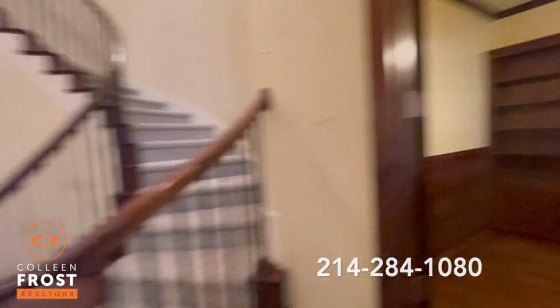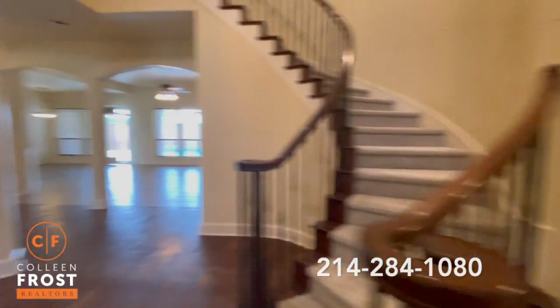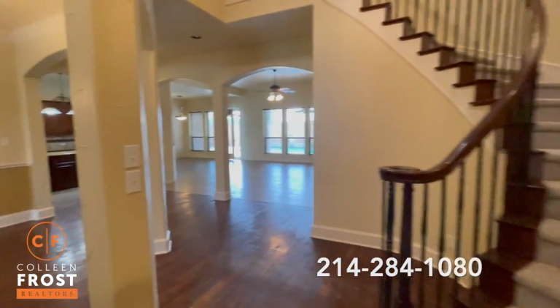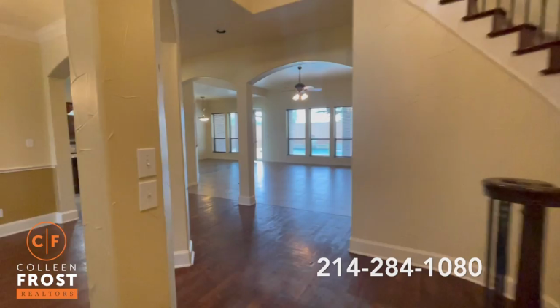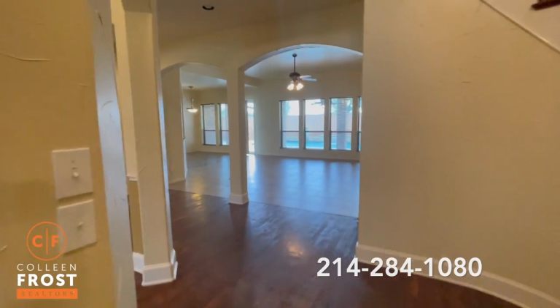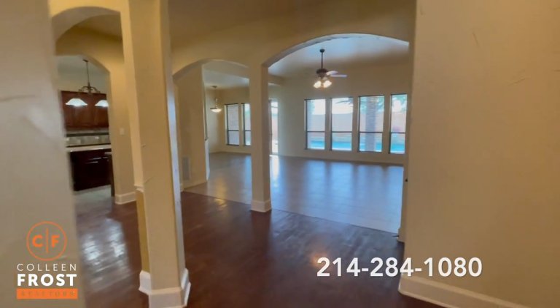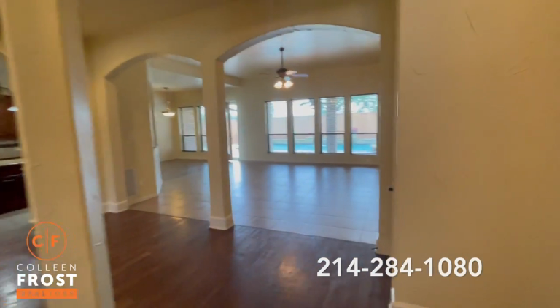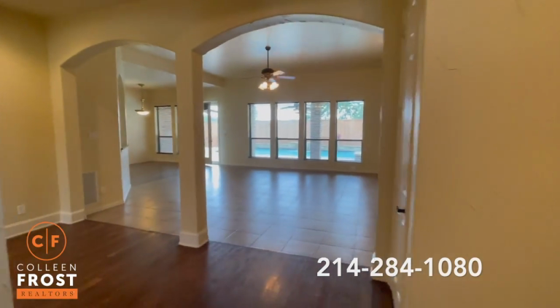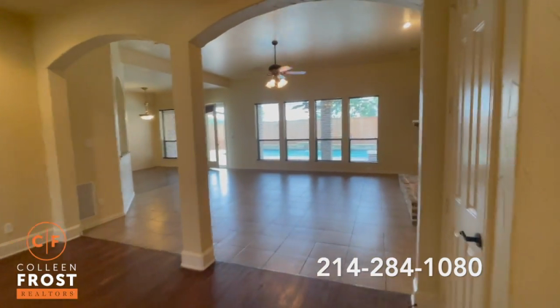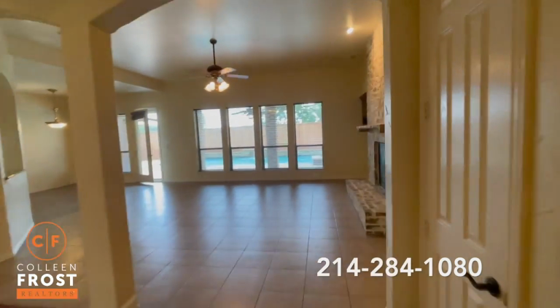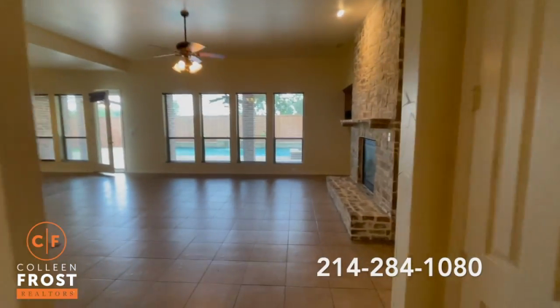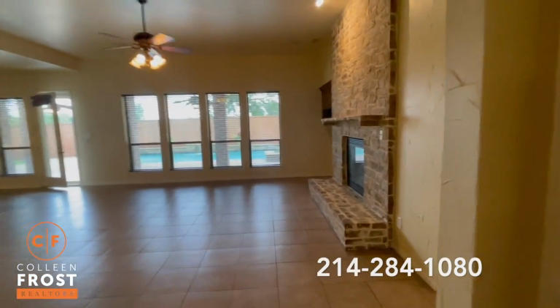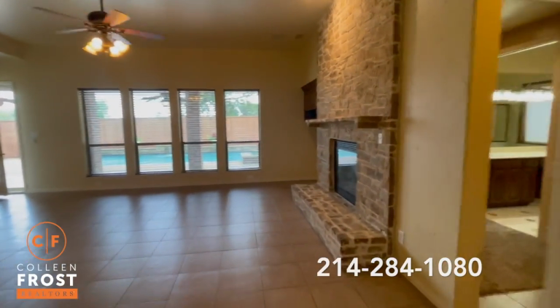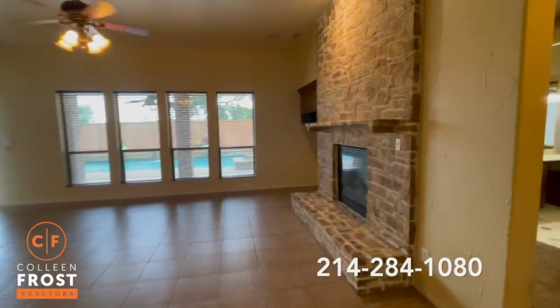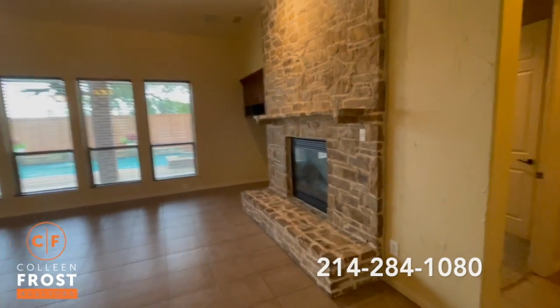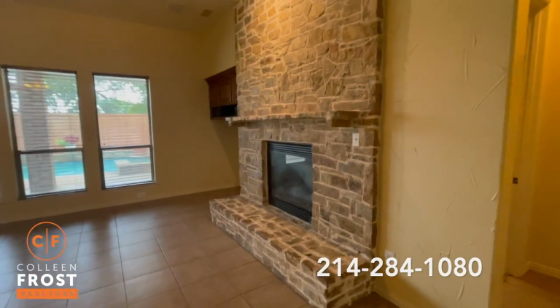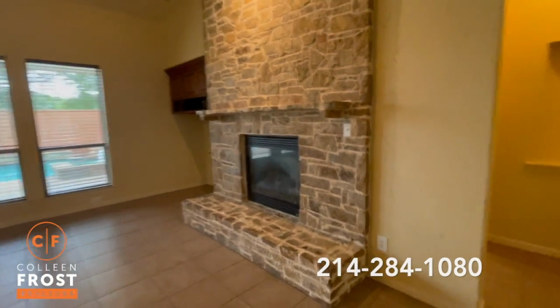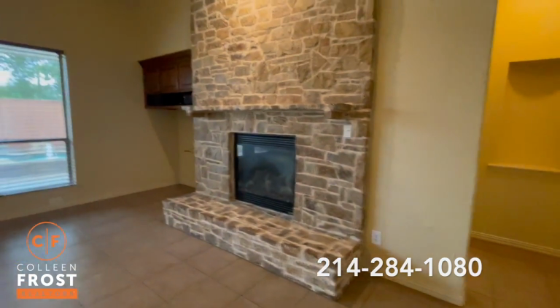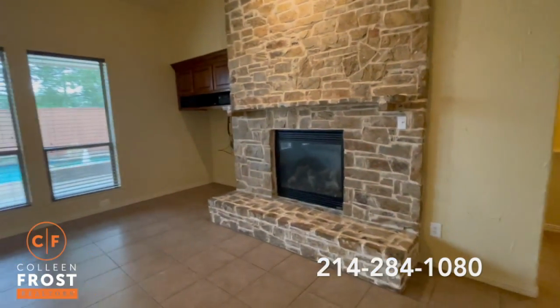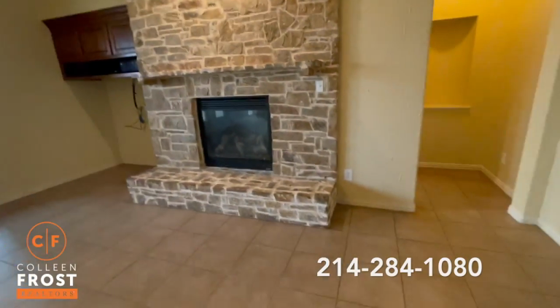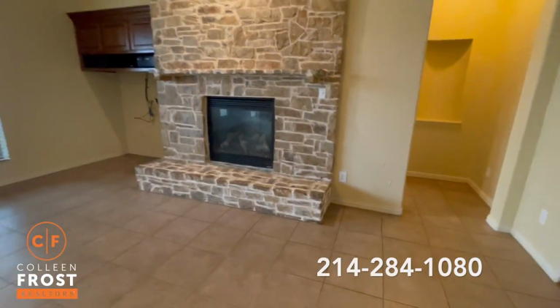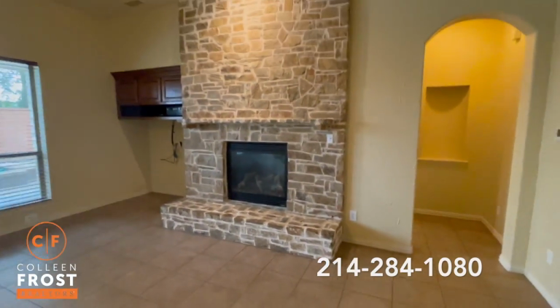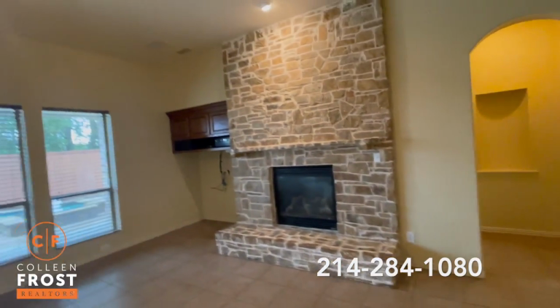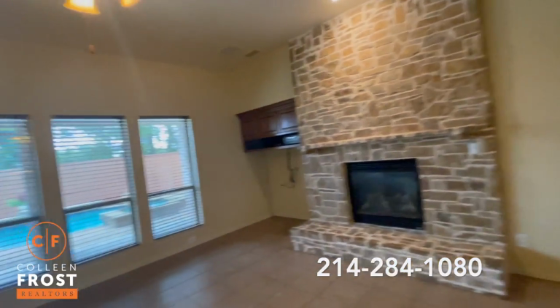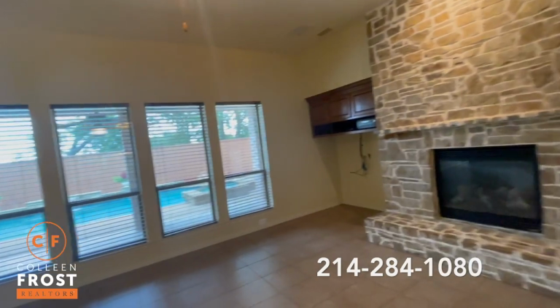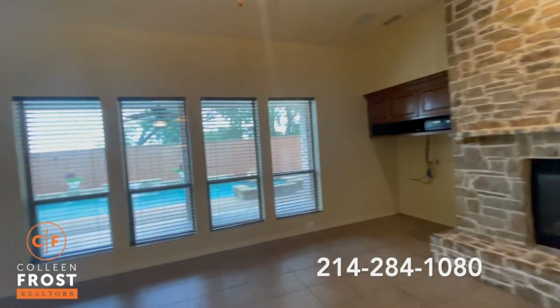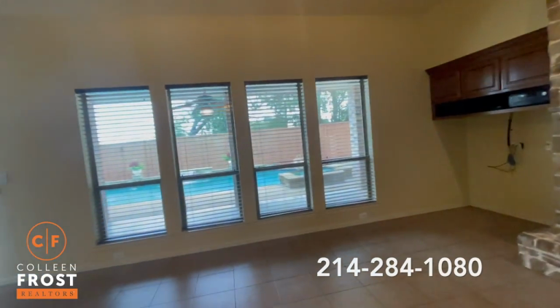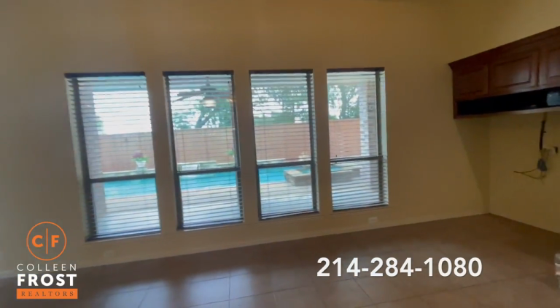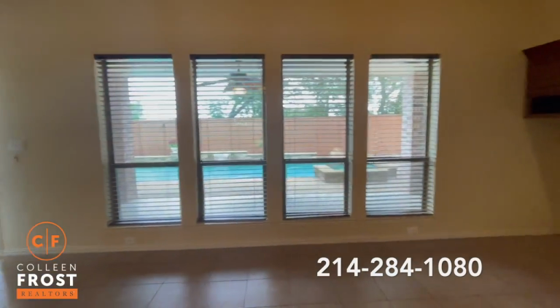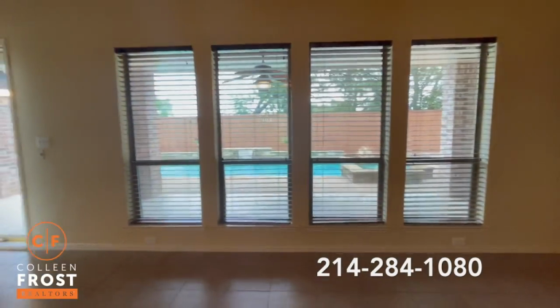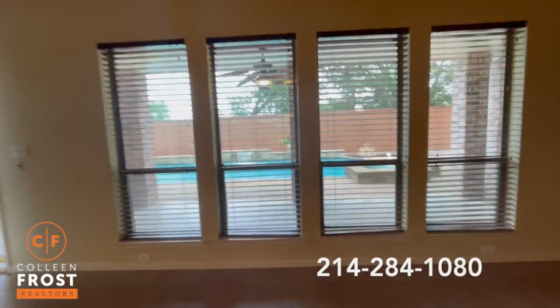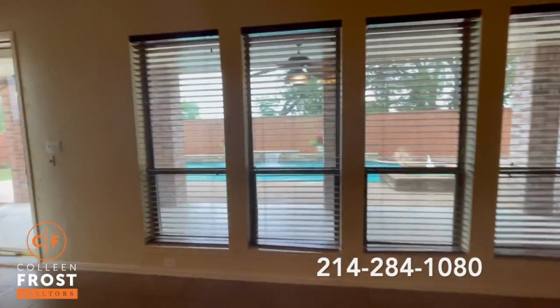This house is ready for a lucky new buyer. Look at this family room with stacked stone from the floor to the ceiling. Great views of your private backyard — wait till you see that pool!